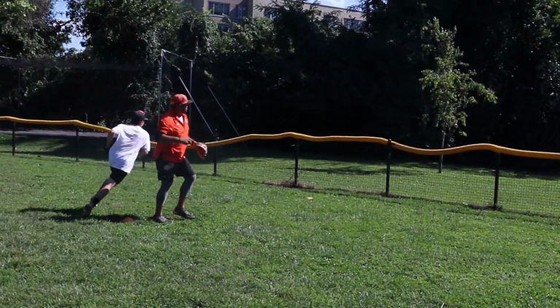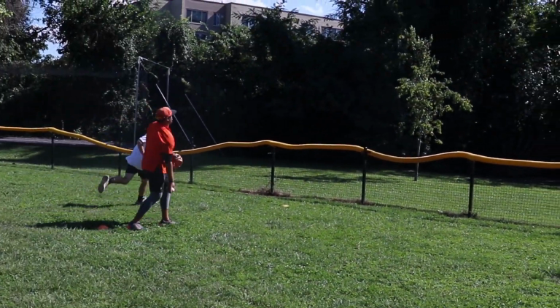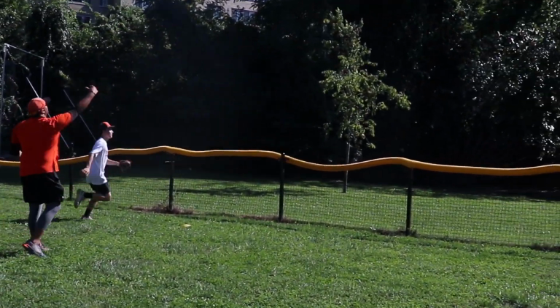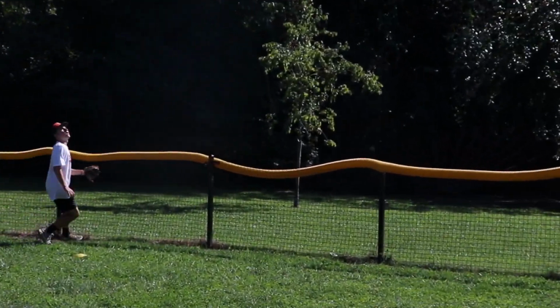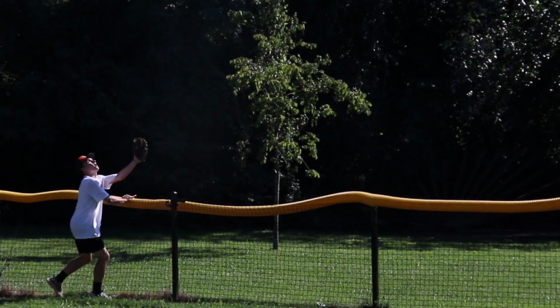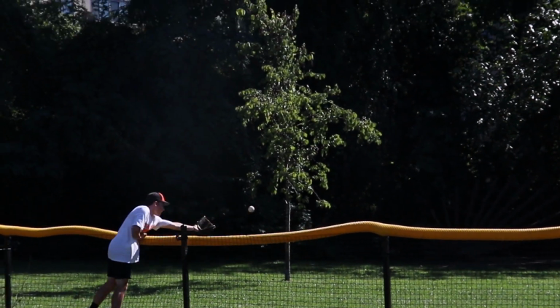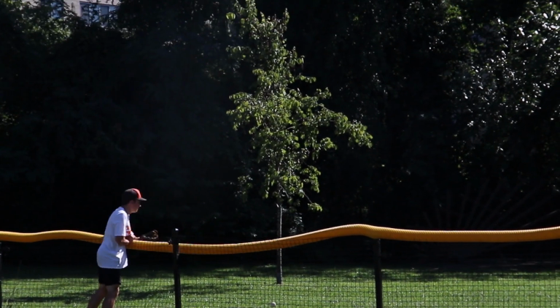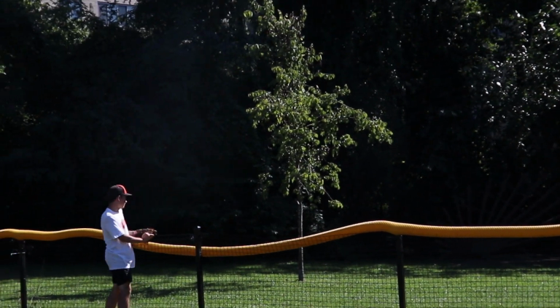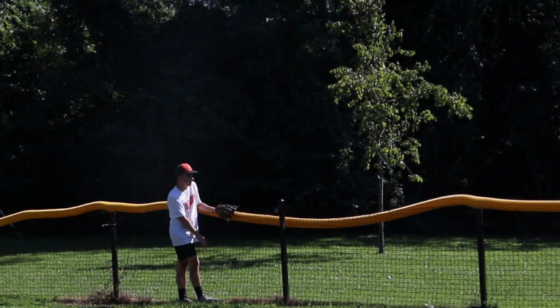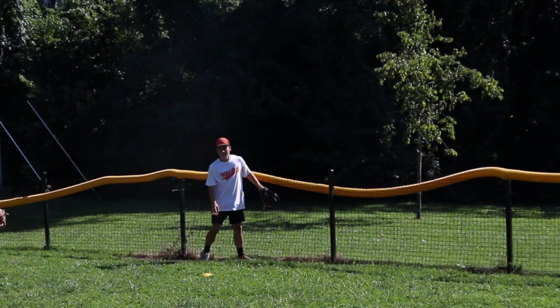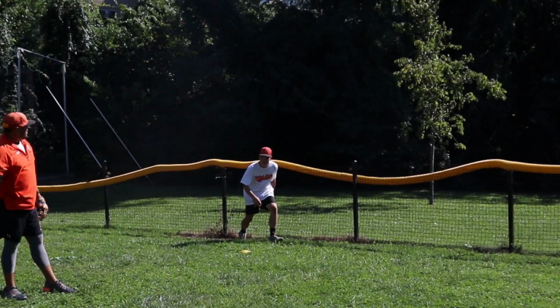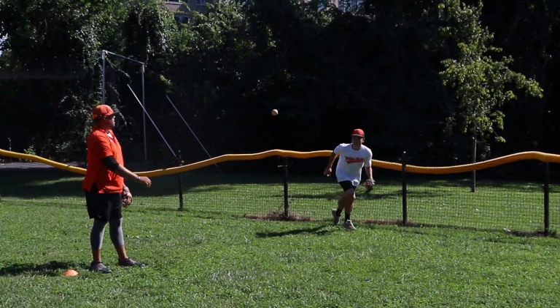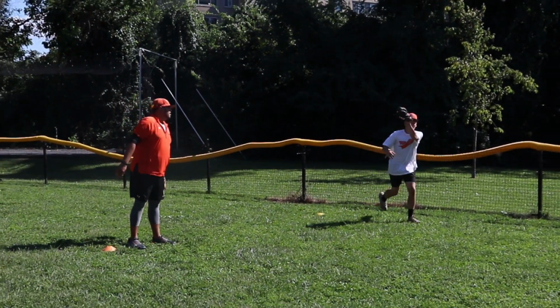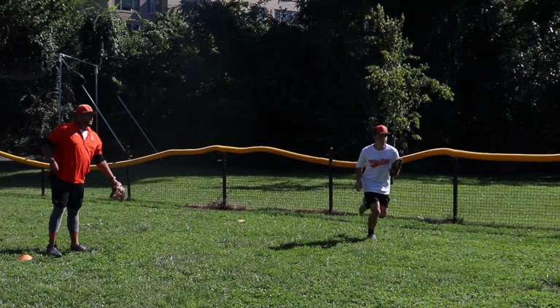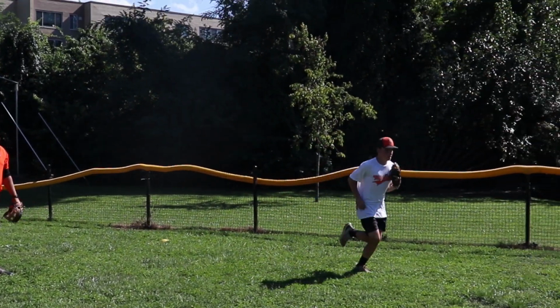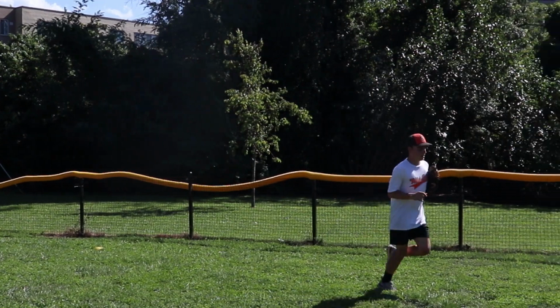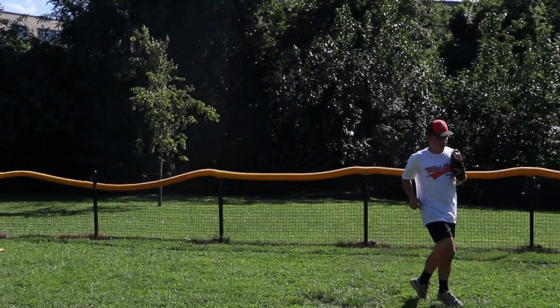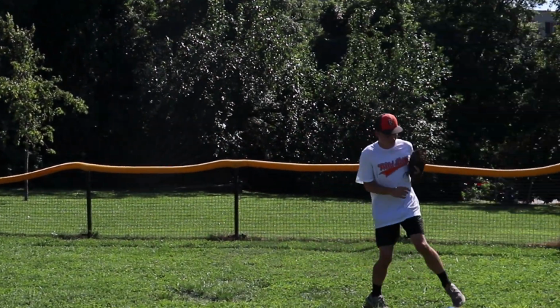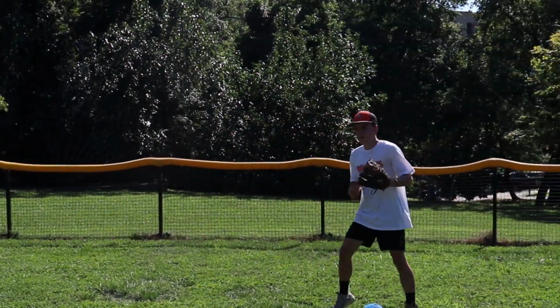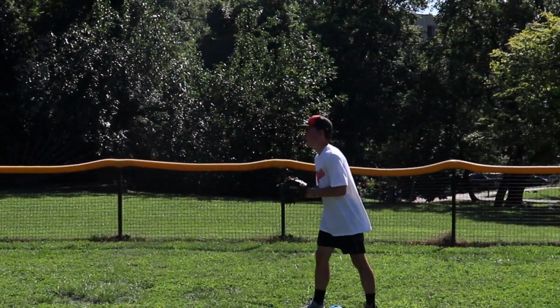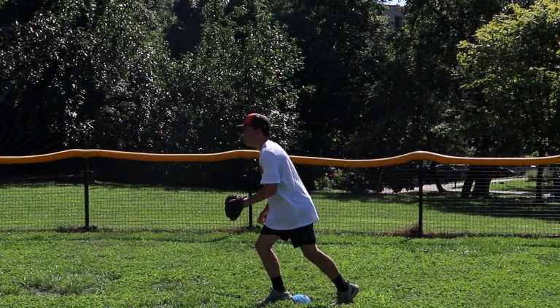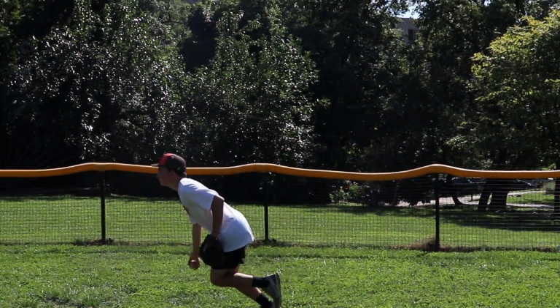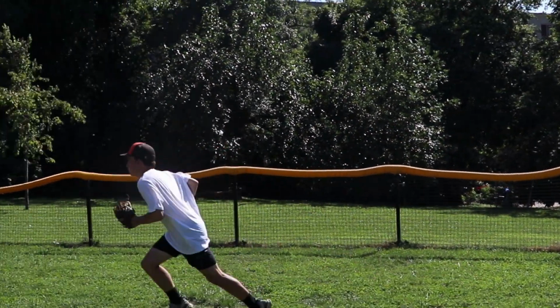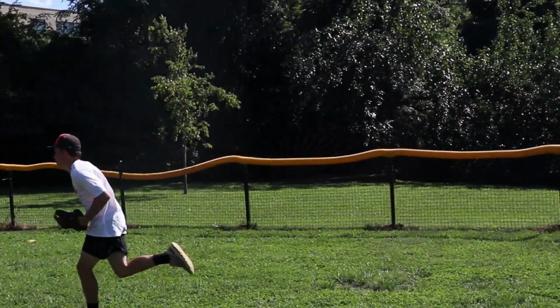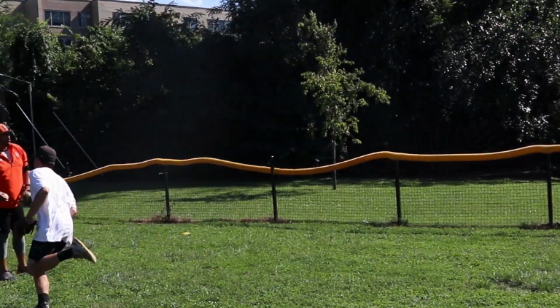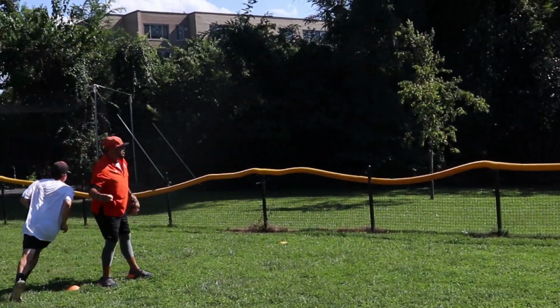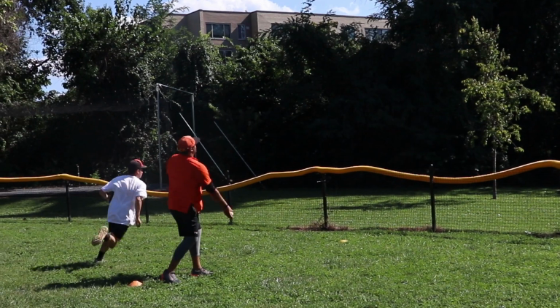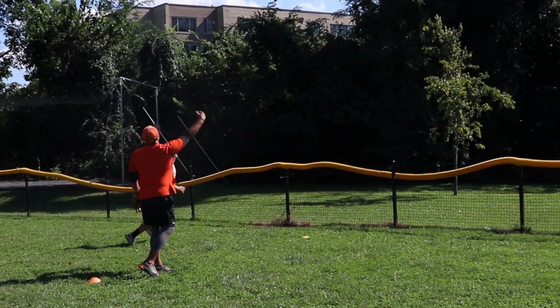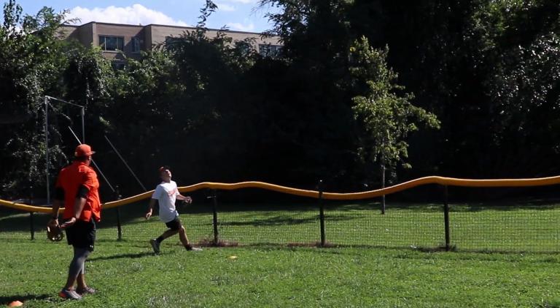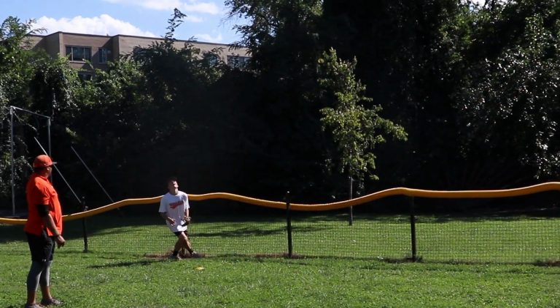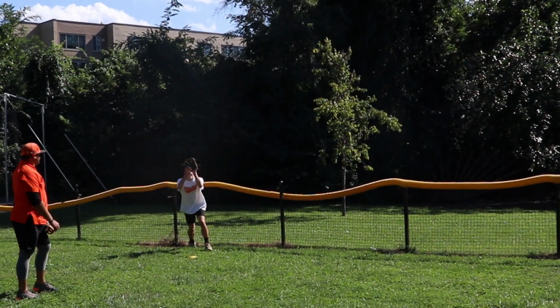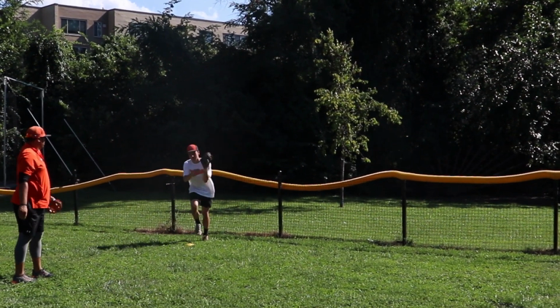Good. Deal for the fence. I got another ball for you. Do it again. That one I led him too far. Now we're going to try to keep it close. Good. Boom. Deal for the fence. Good.